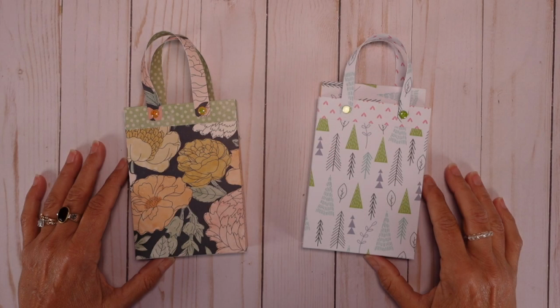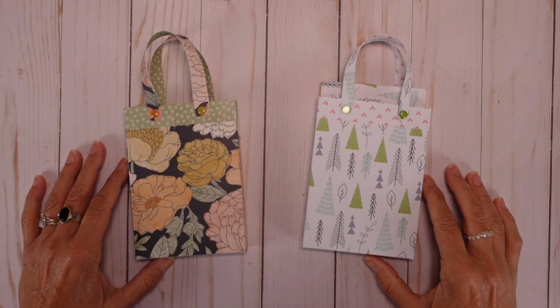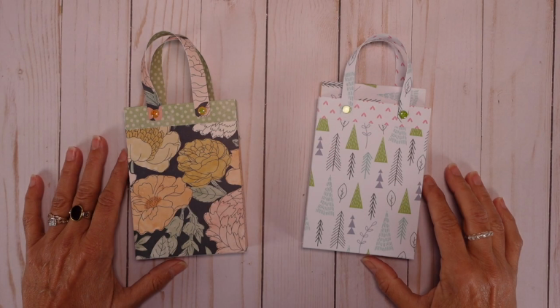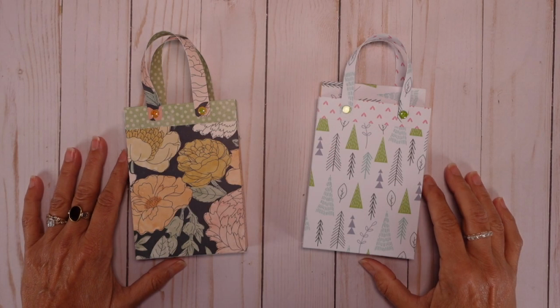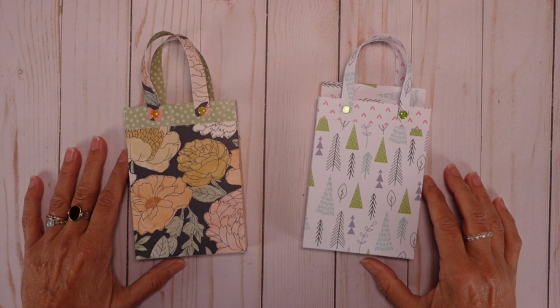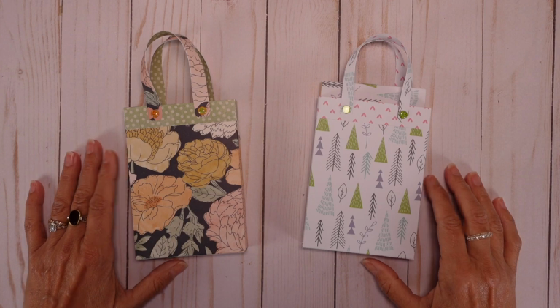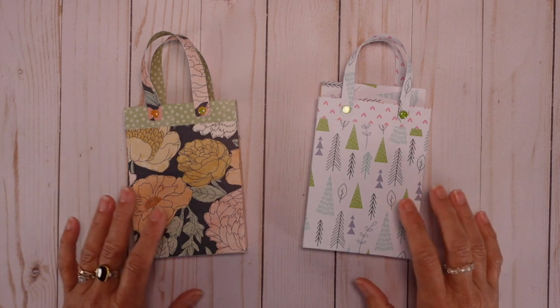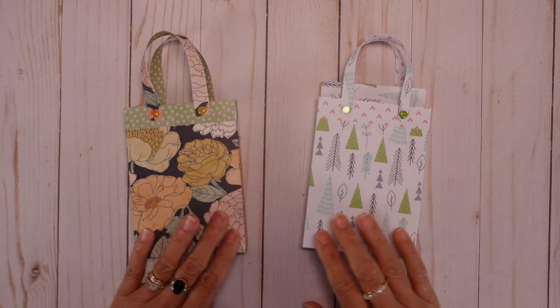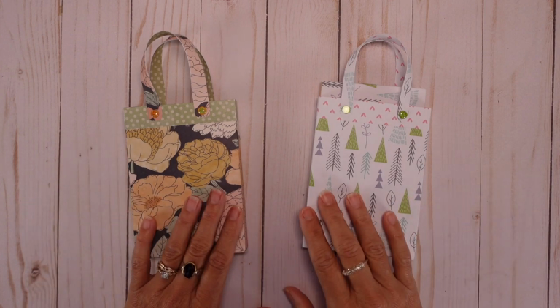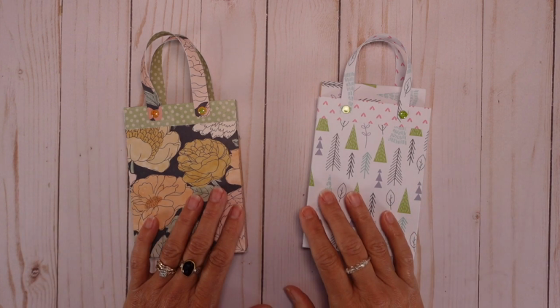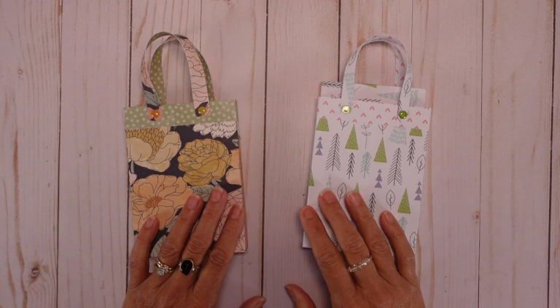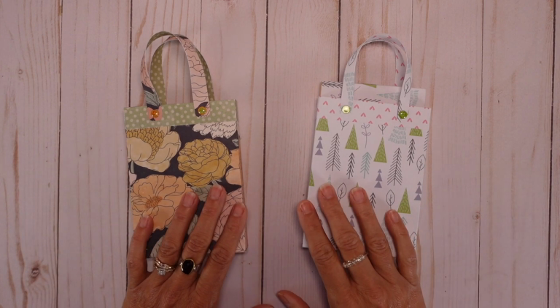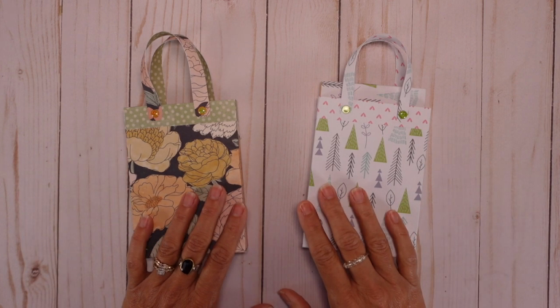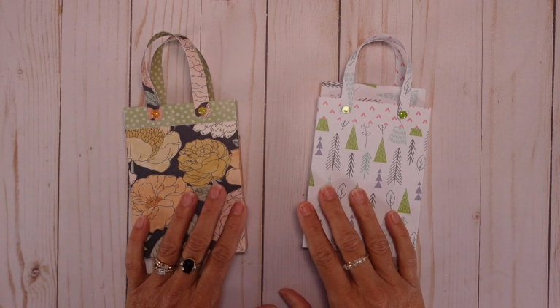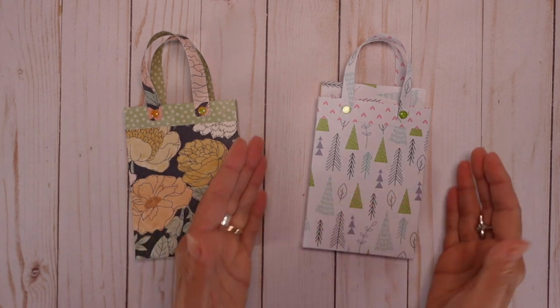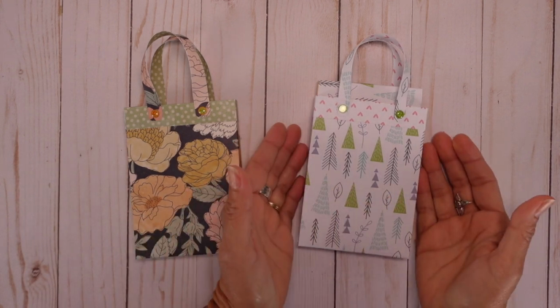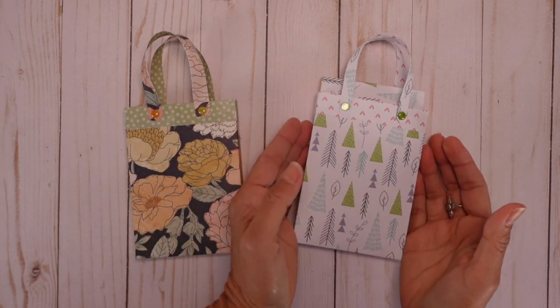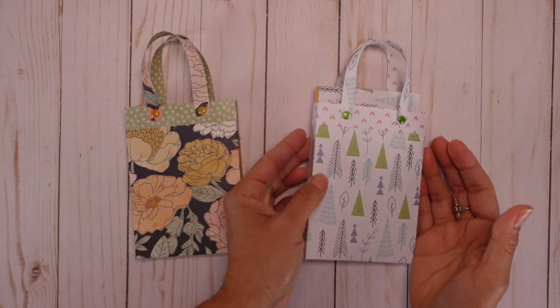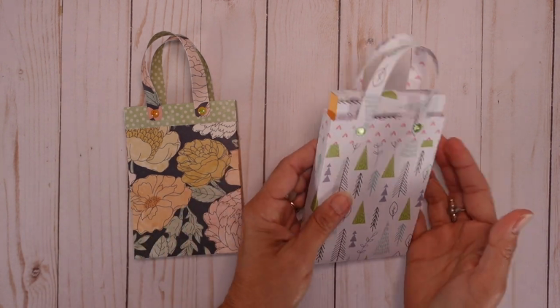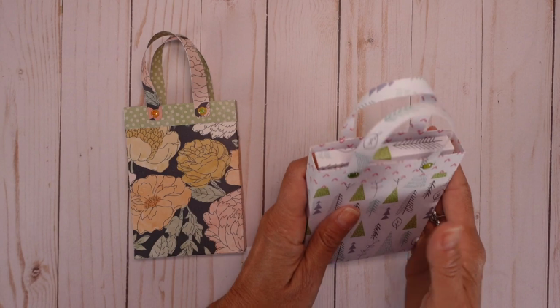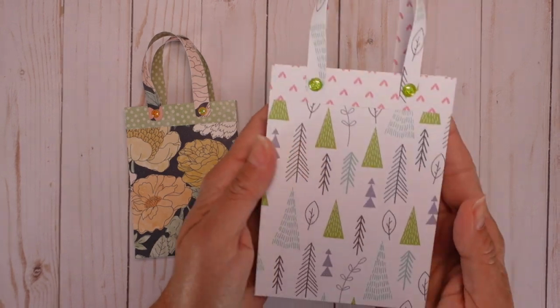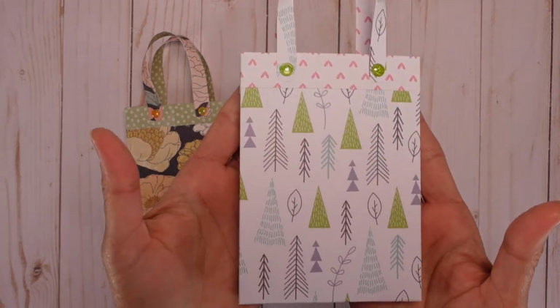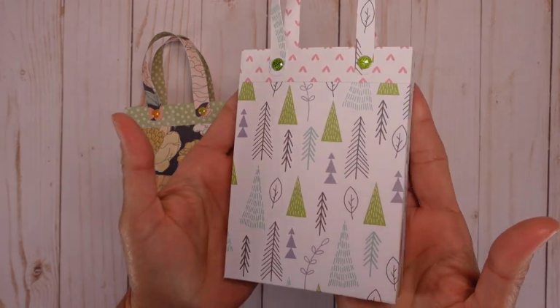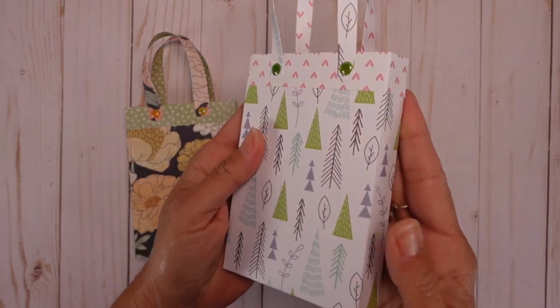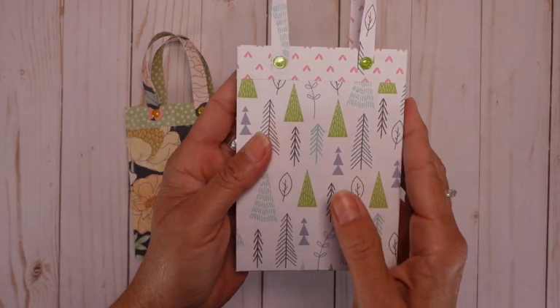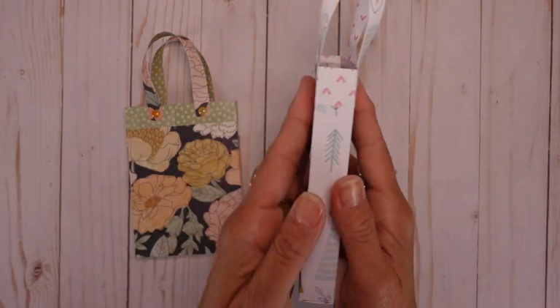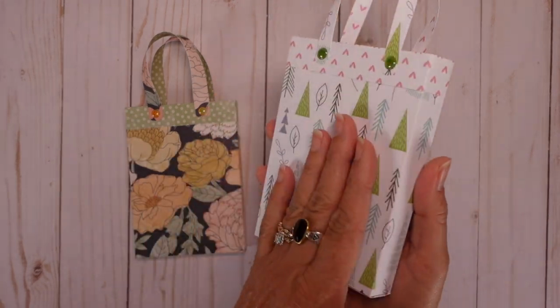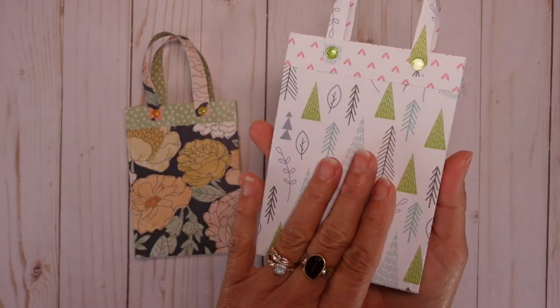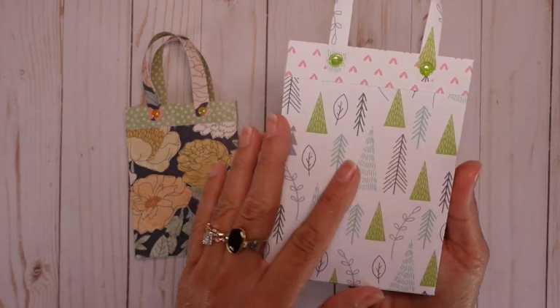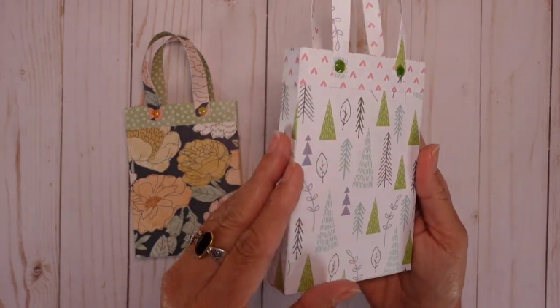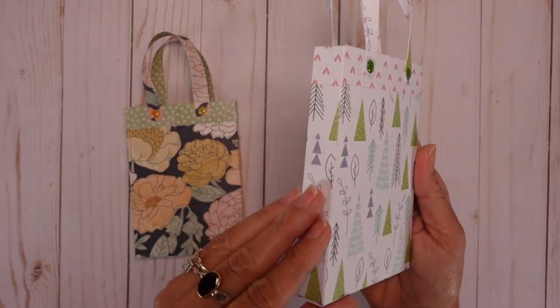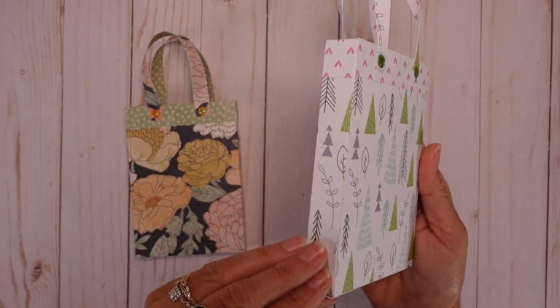Hello my dear crafters! Today you're going to love our project! Look at this! It's a beautiful bag, very nice and quick to make.